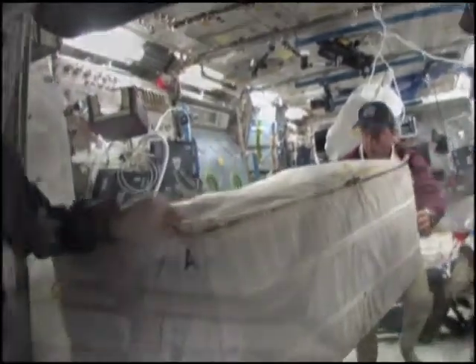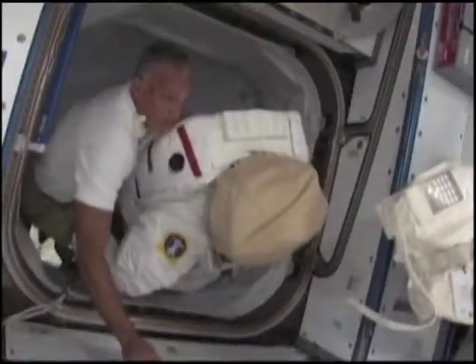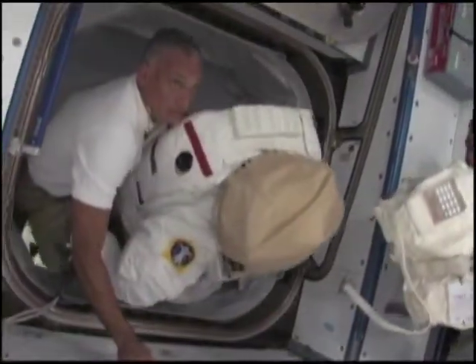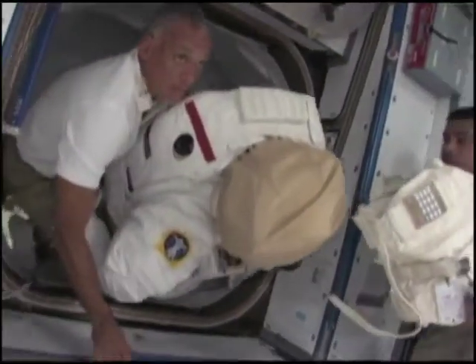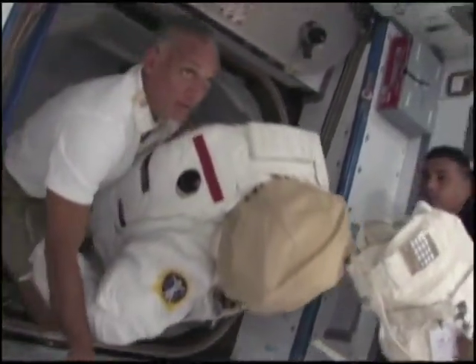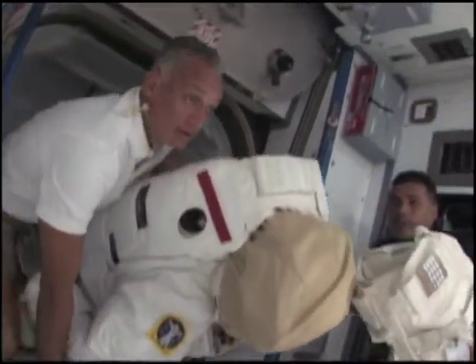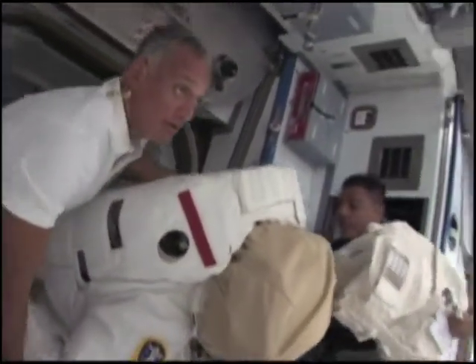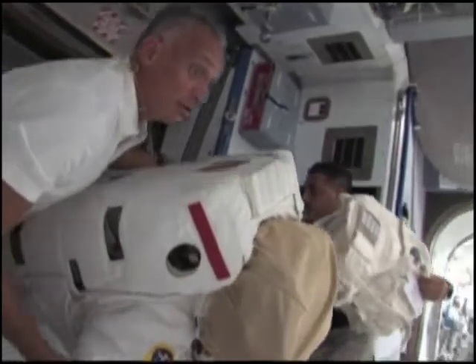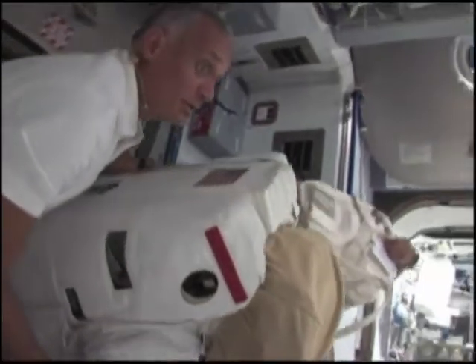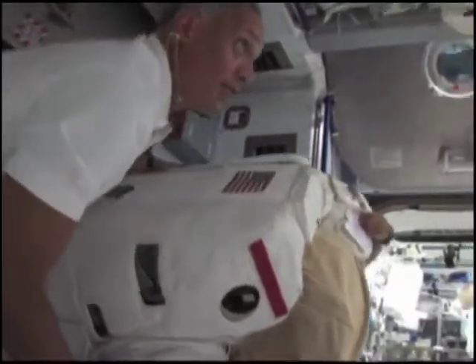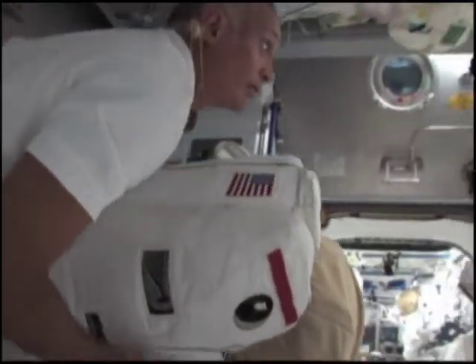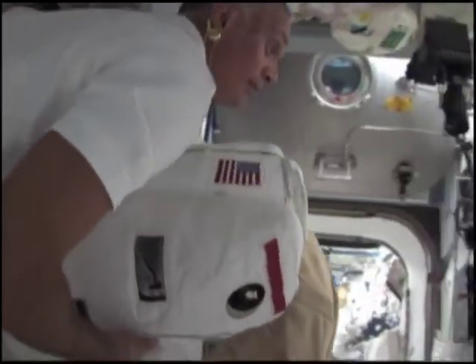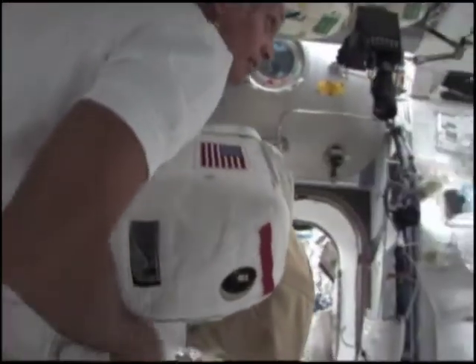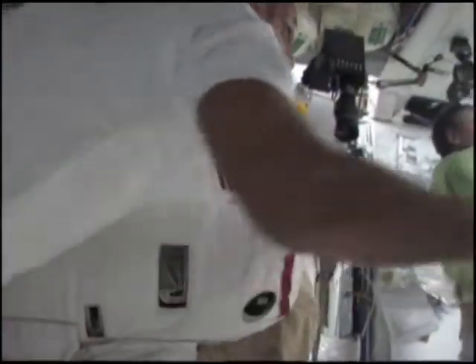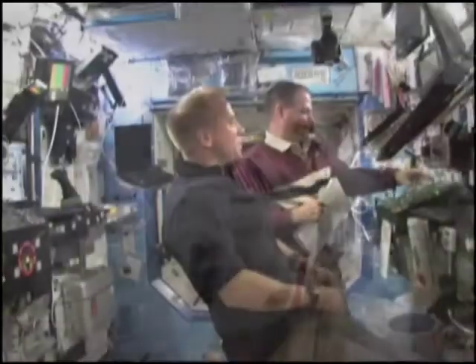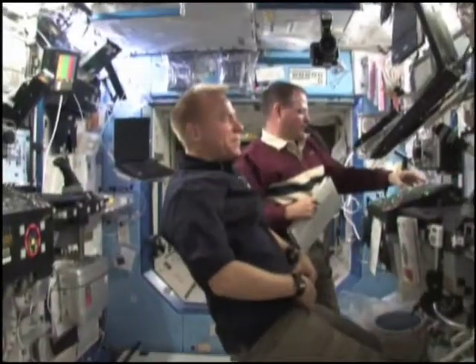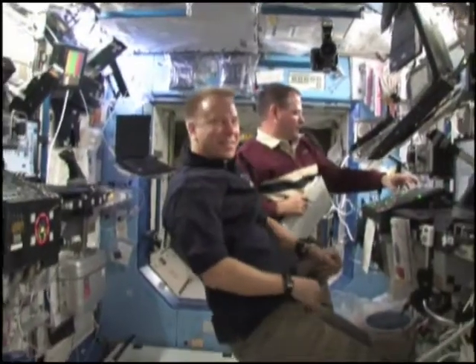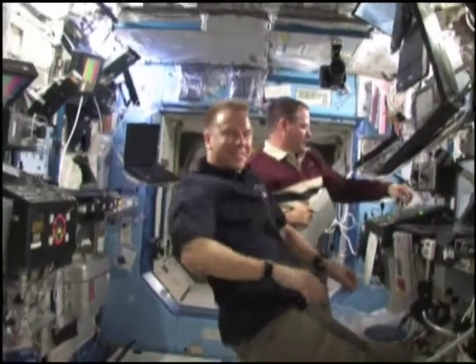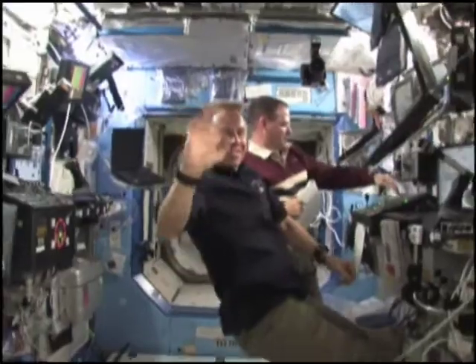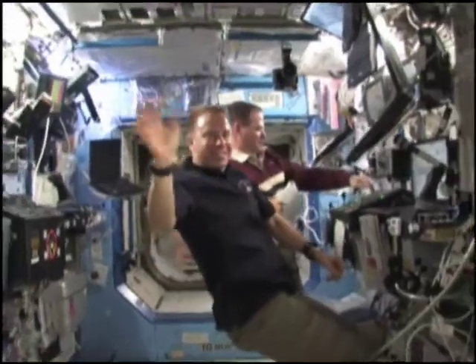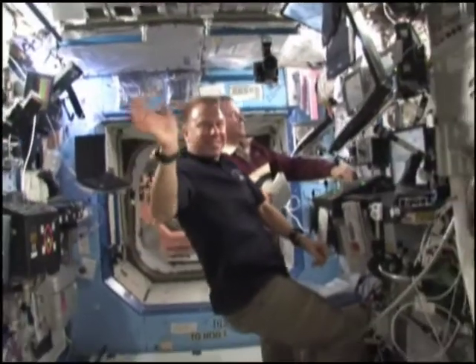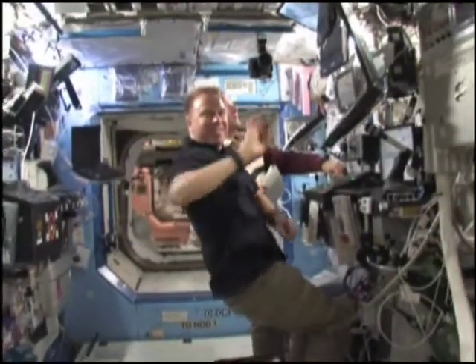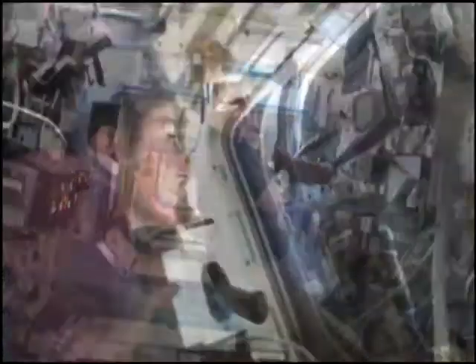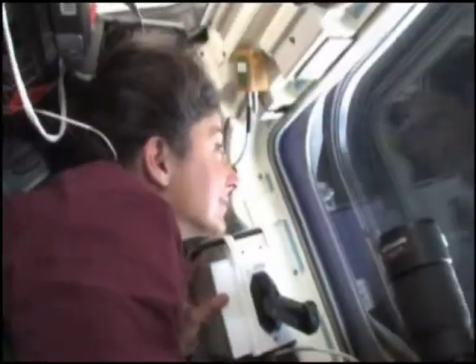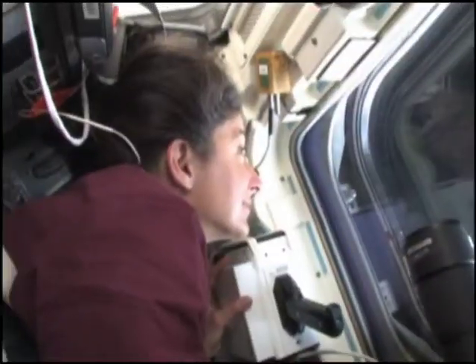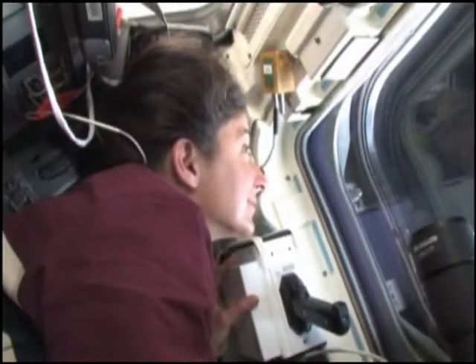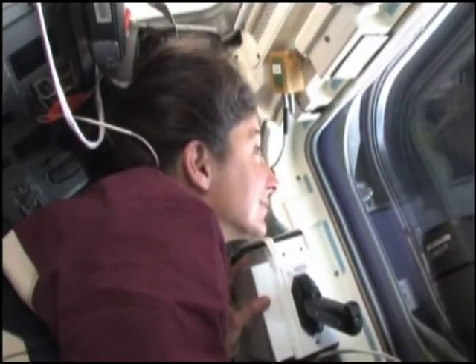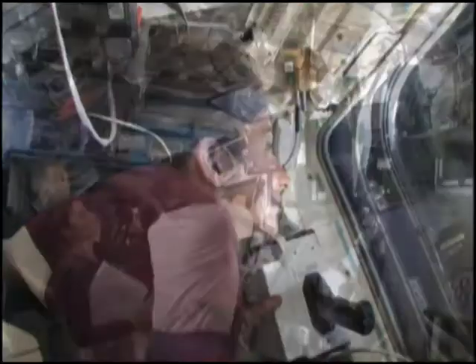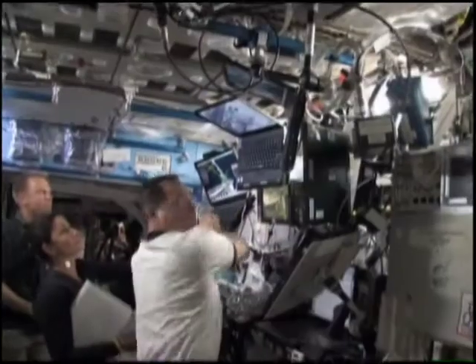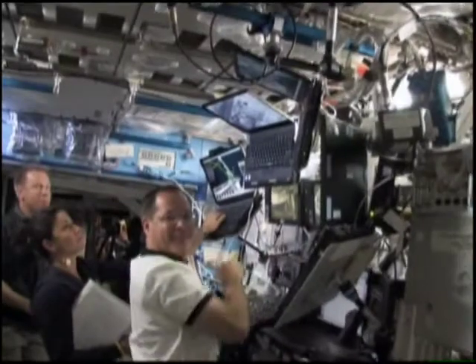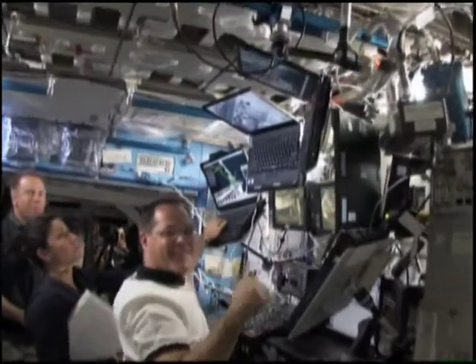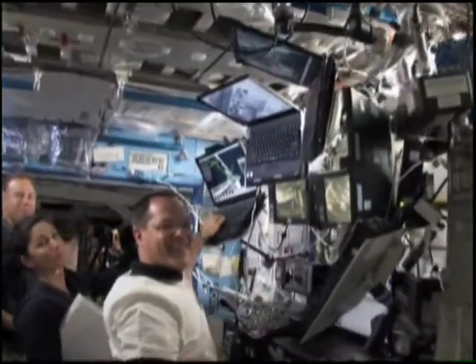In addition to supplies and research facilities, the flight delivered a new crew member to the International Space Station. Tim Kopra ended his time onboard the space station, swapping places with Nicole Stott, who joined the six-member Expedition 20 crew.